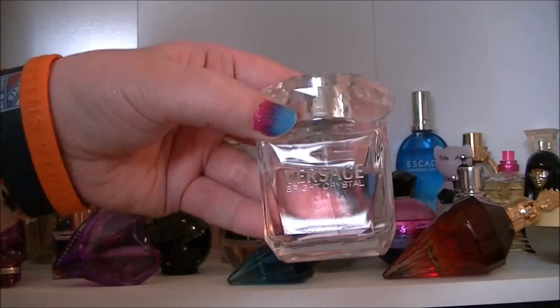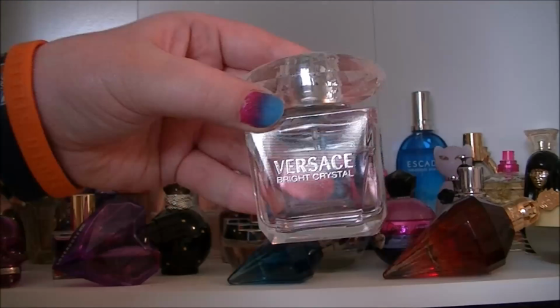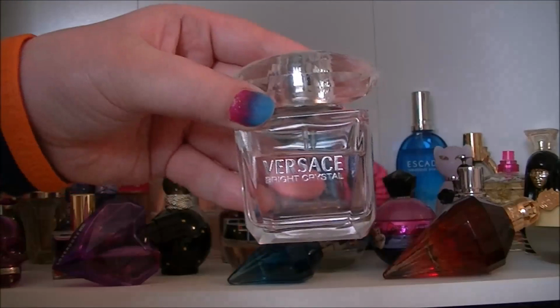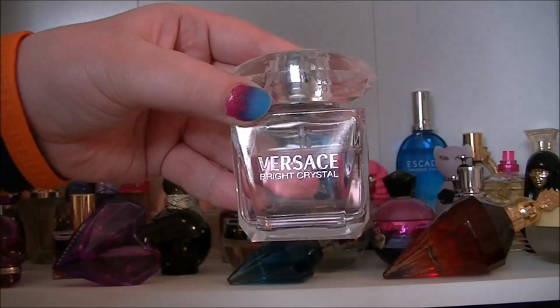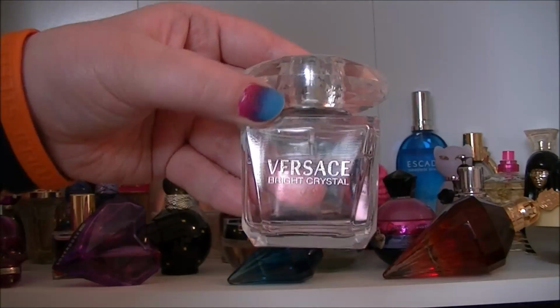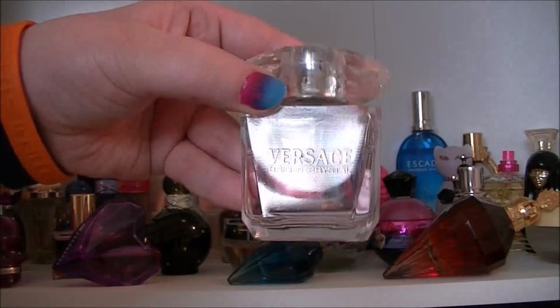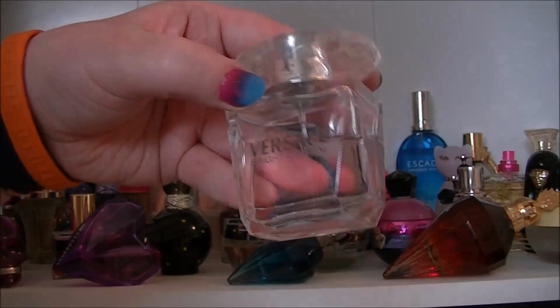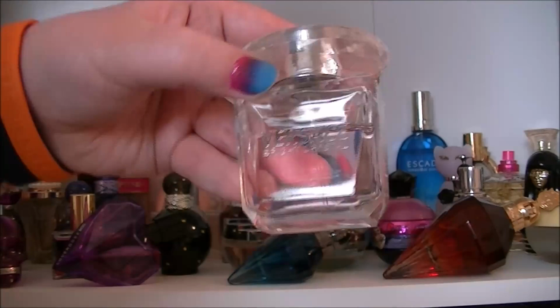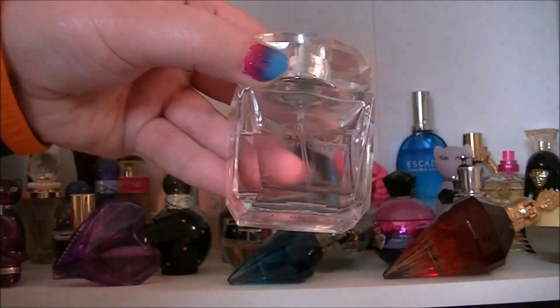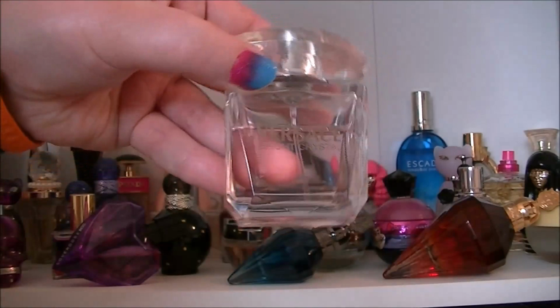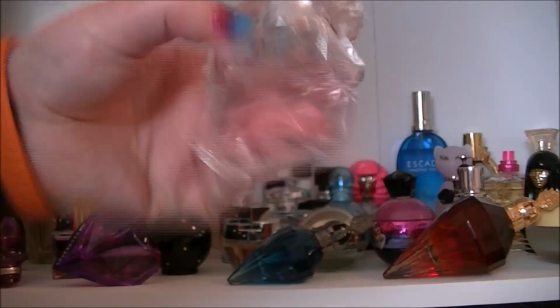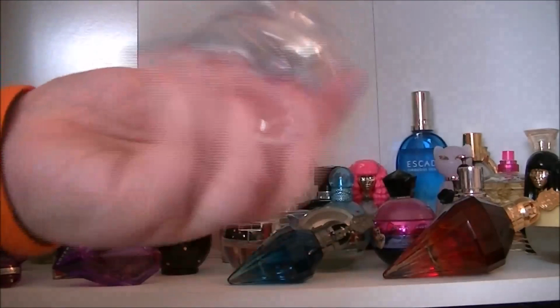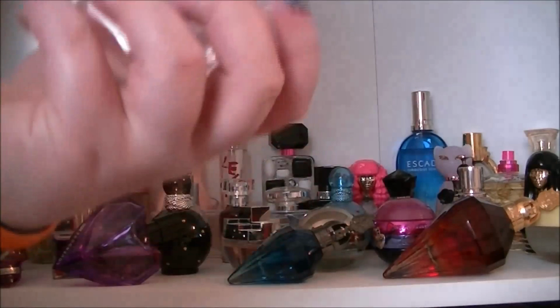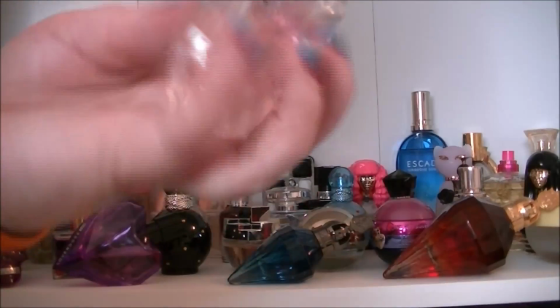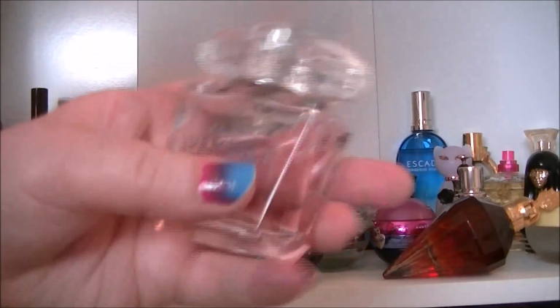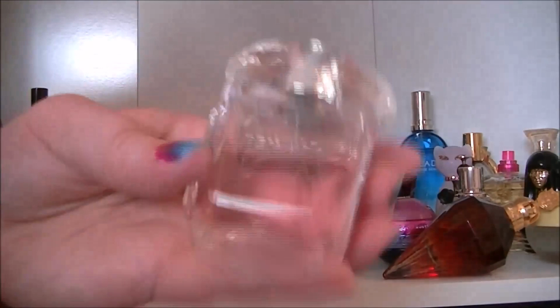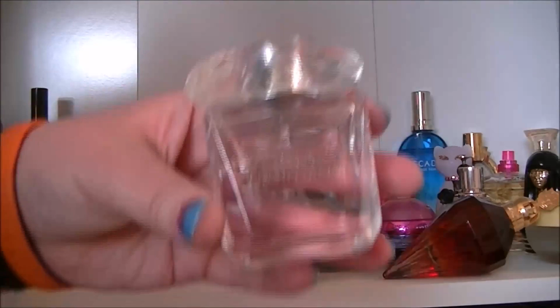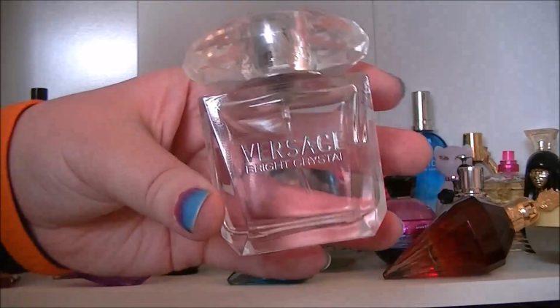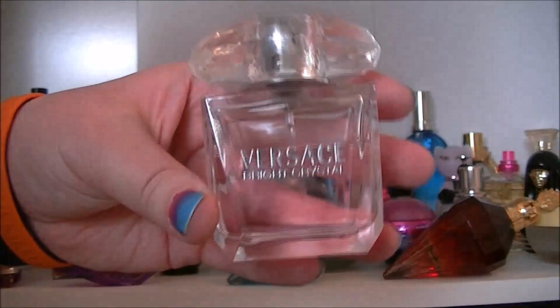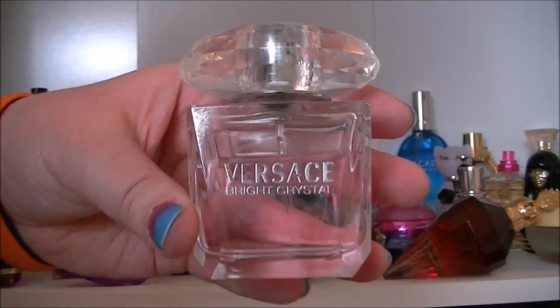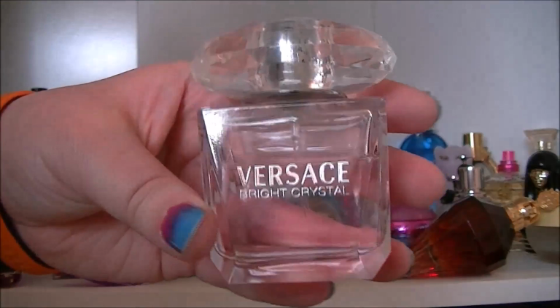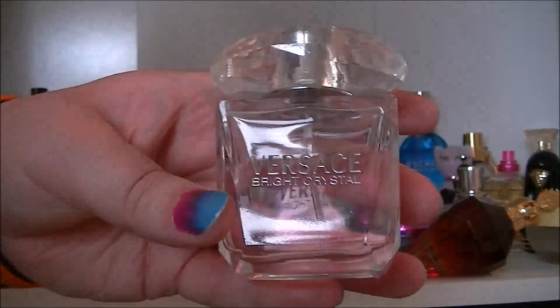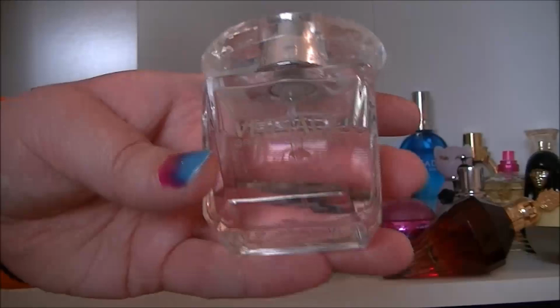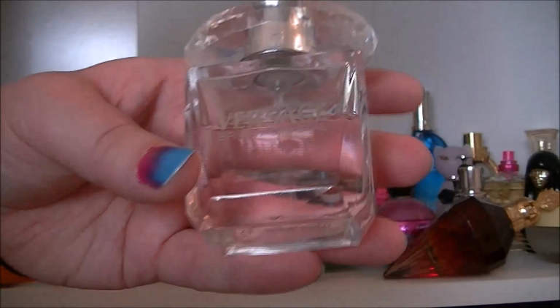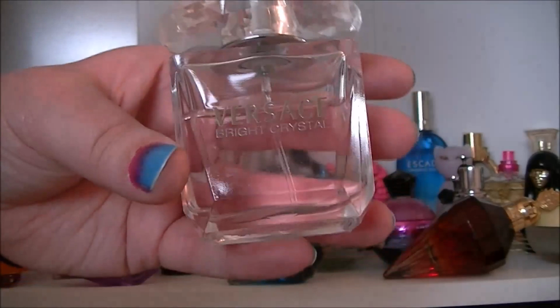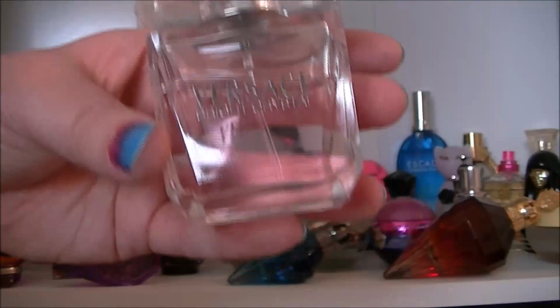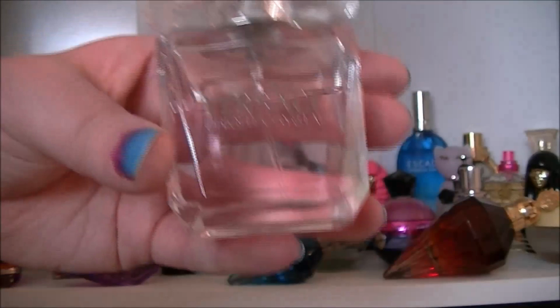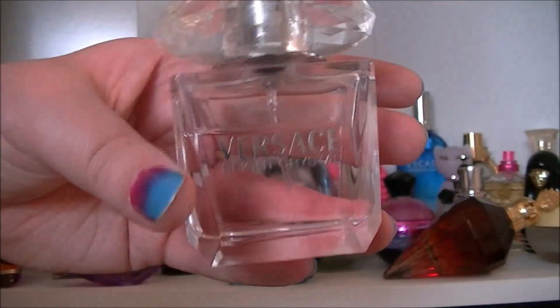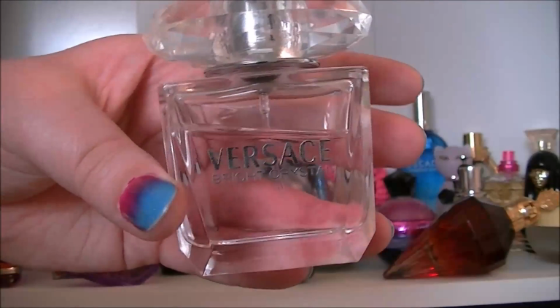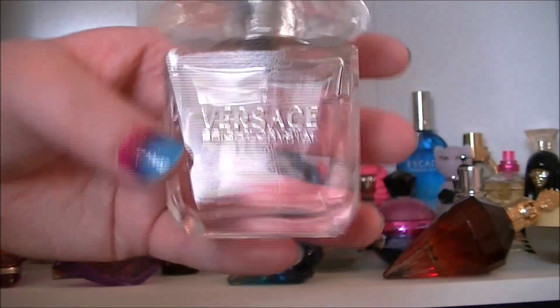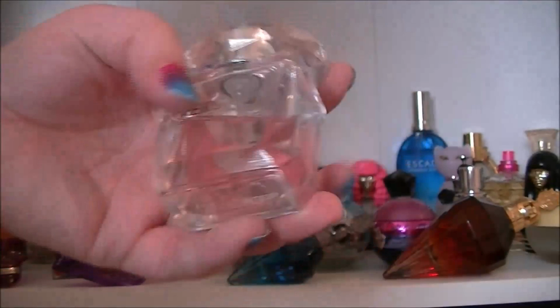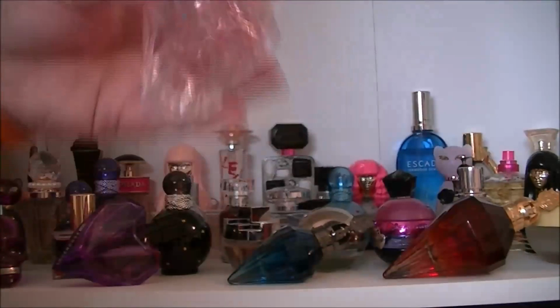Then we have Versace White Crystal. This one I've had for quite a while. It's a very nice sort of clean scent — it's beautiful.